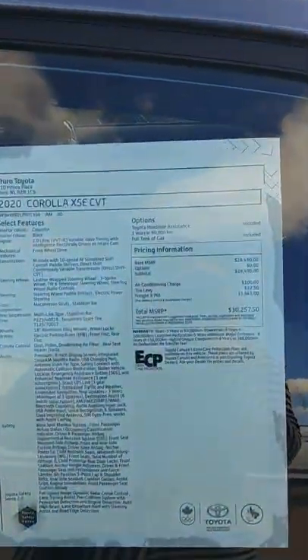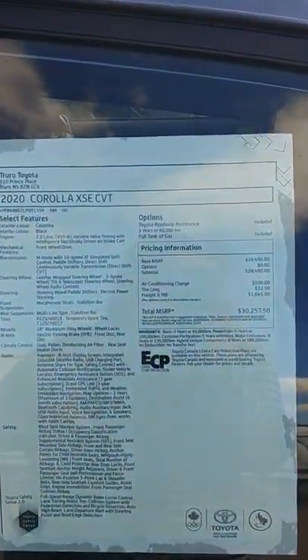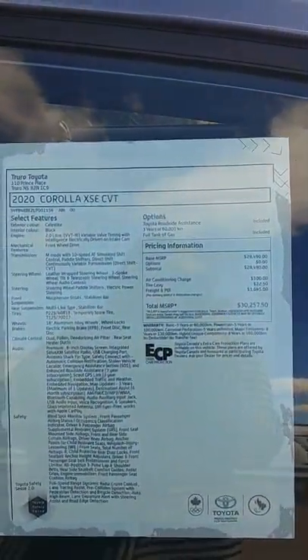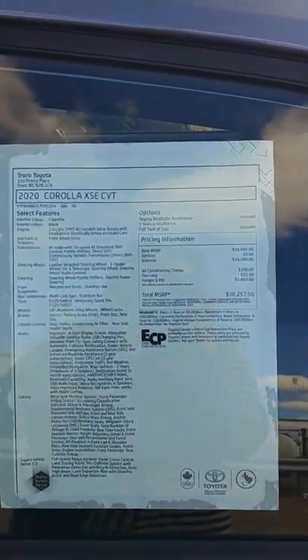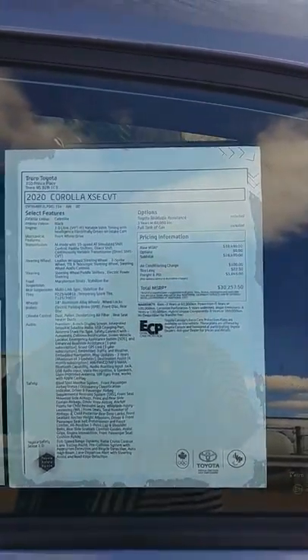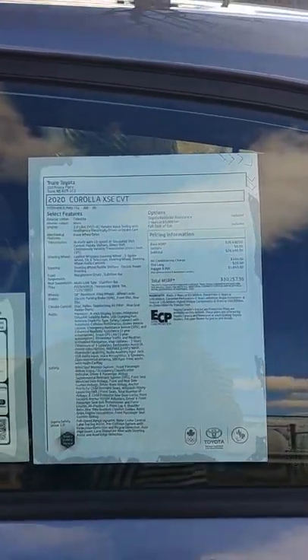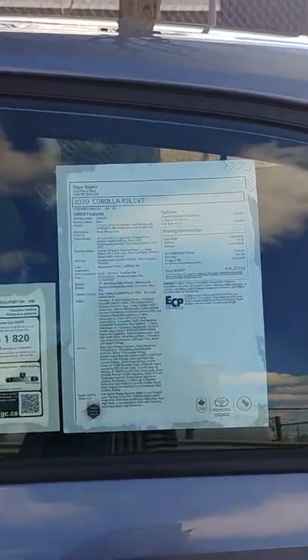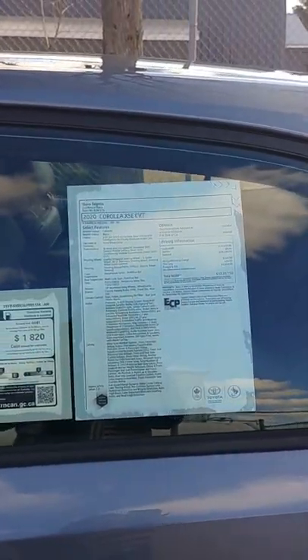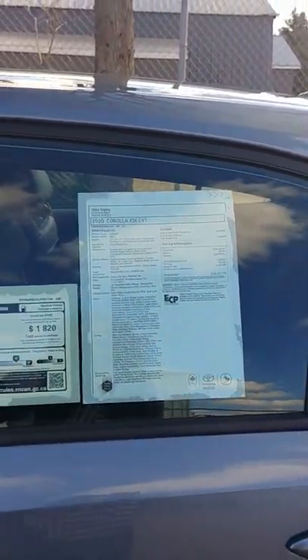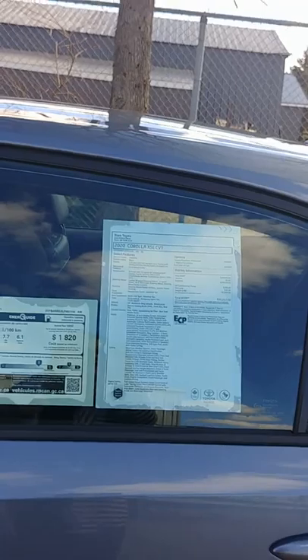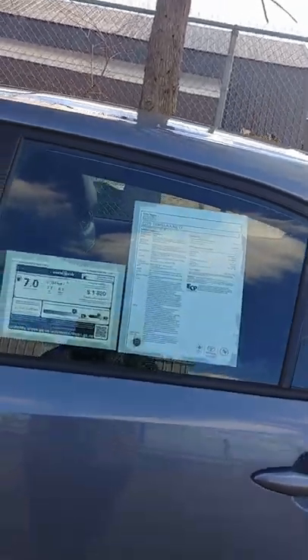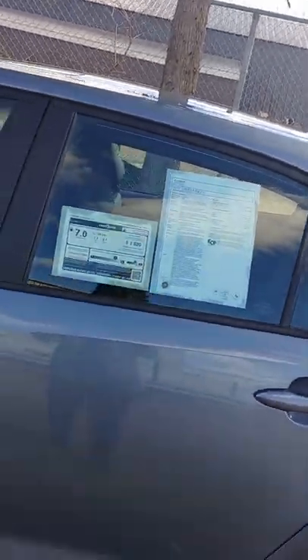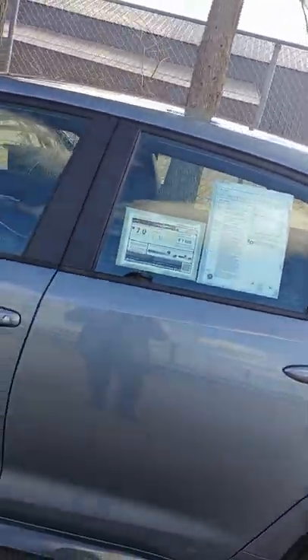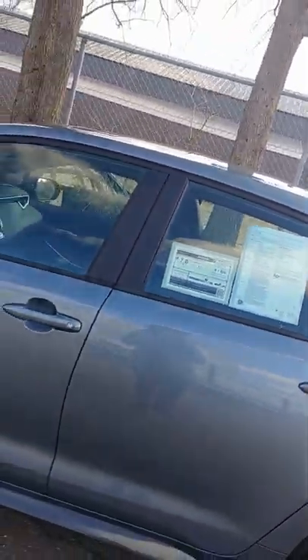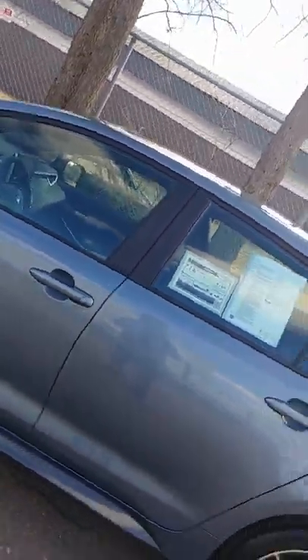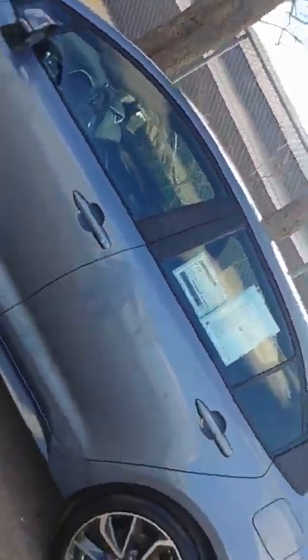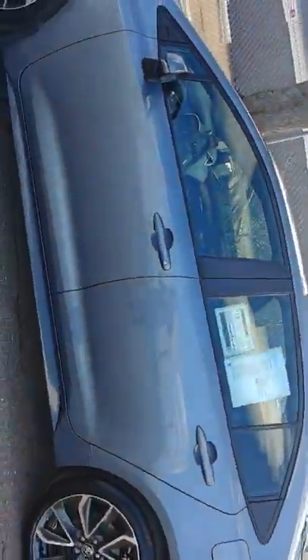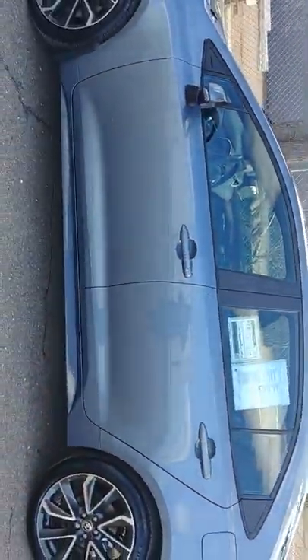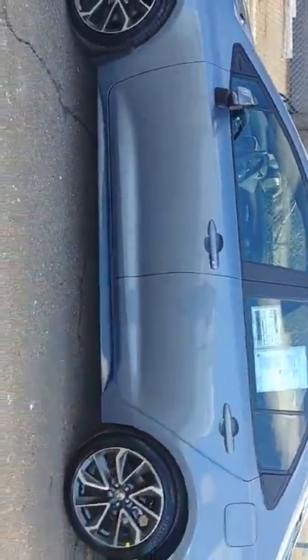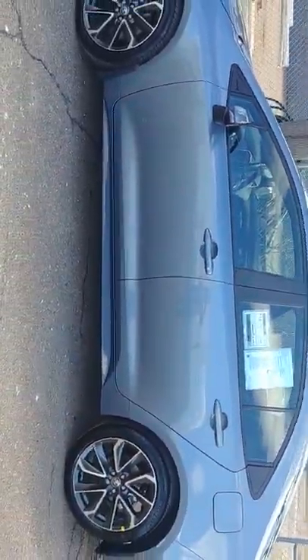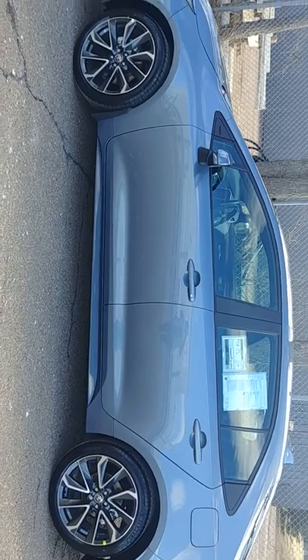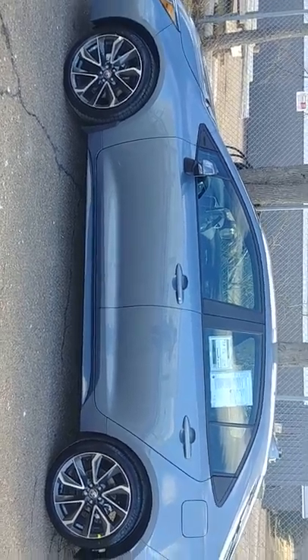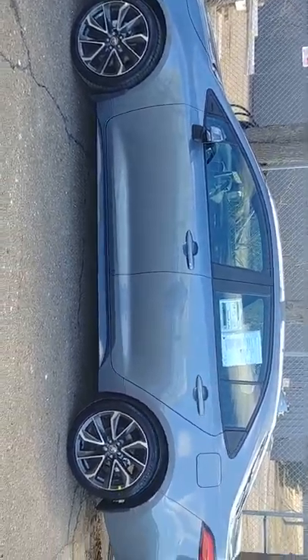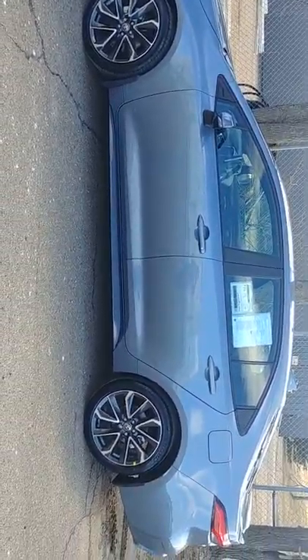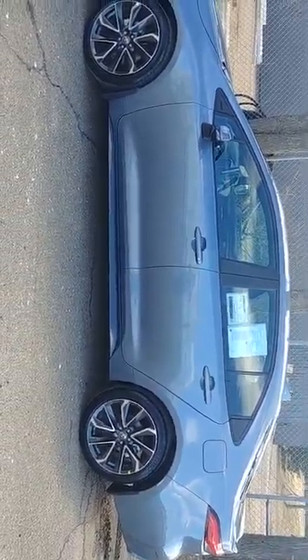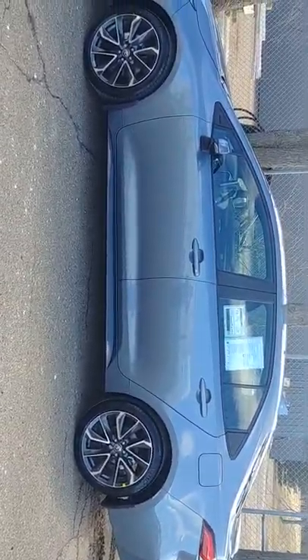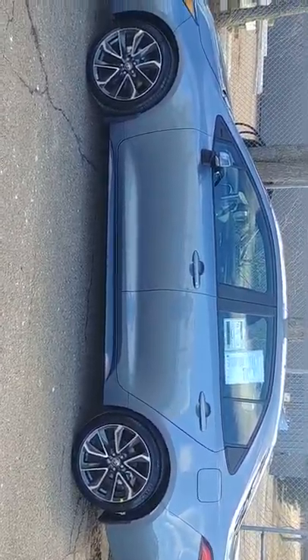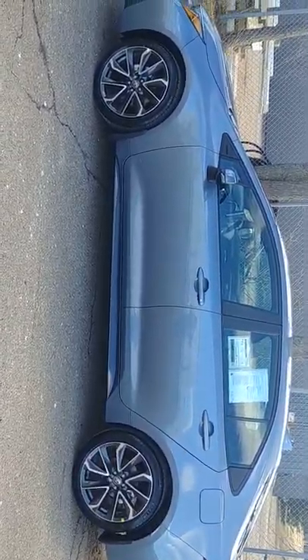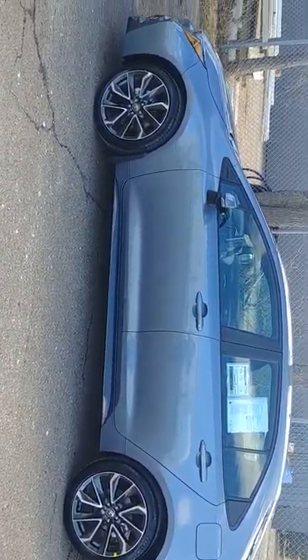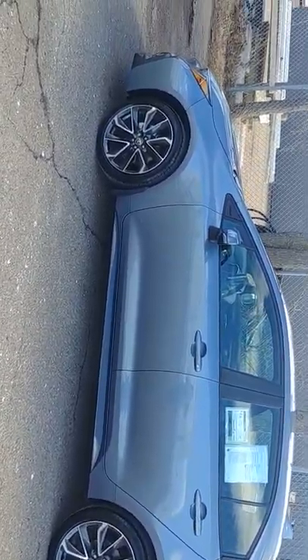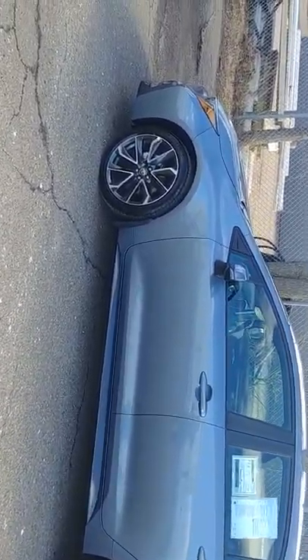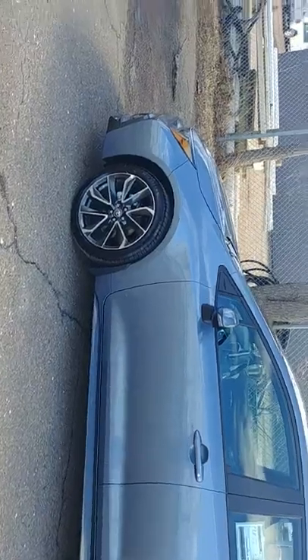Our 2020 Corolla XSE automatic transmission. I'm going to zoom back out and let you take a nice look at this because this view is gorgeous. This is our Celestite color — it's a new color for 2020. You've got your 18-inch aluminum alloy wheels in there.